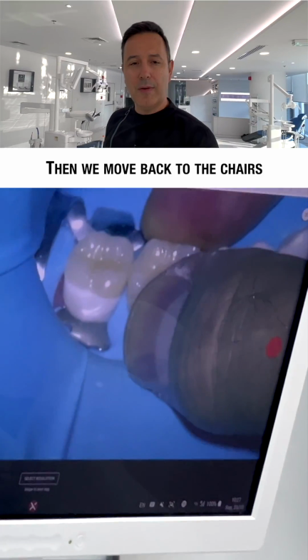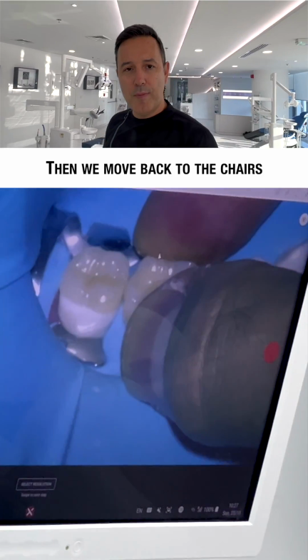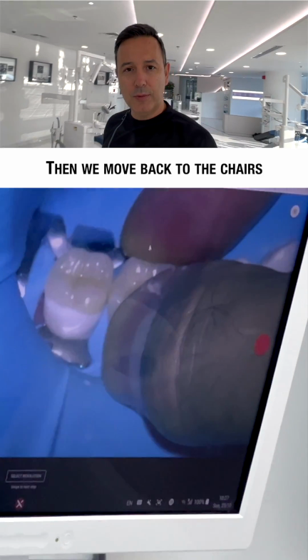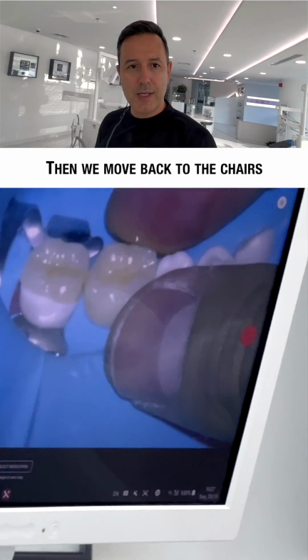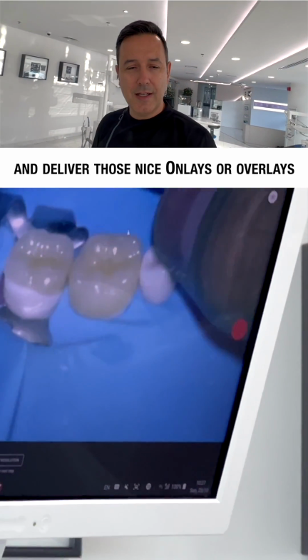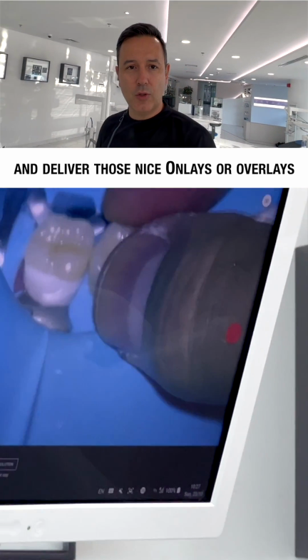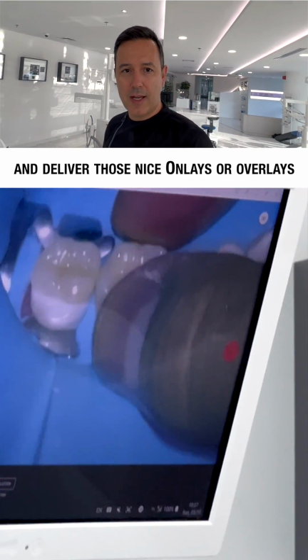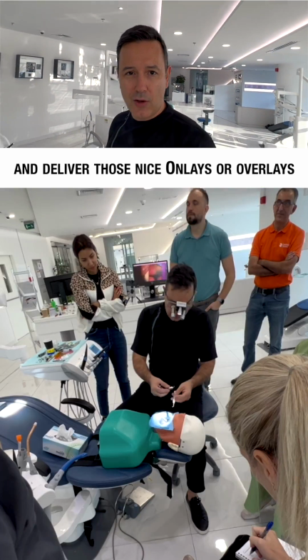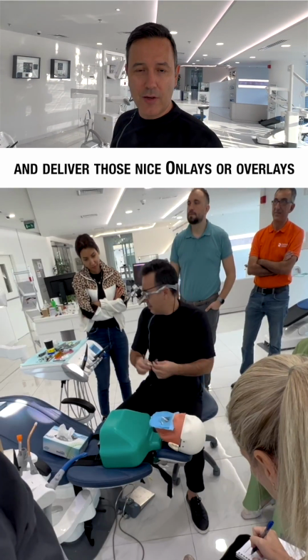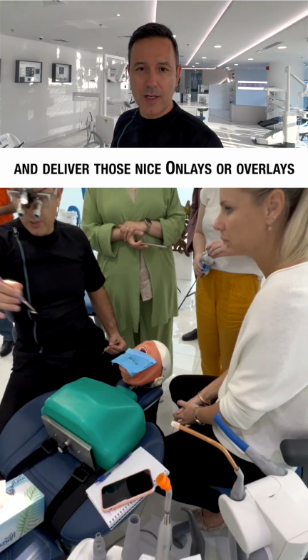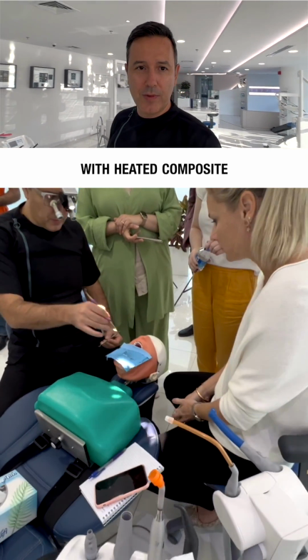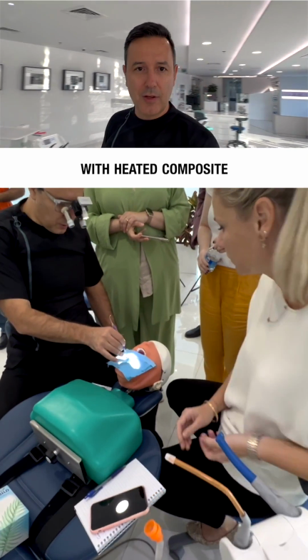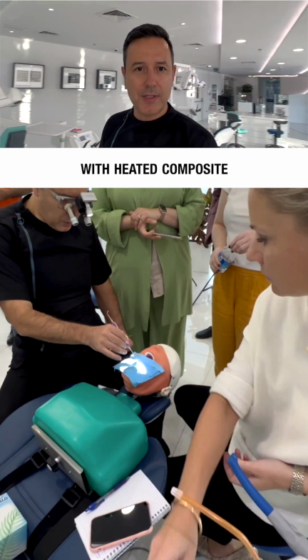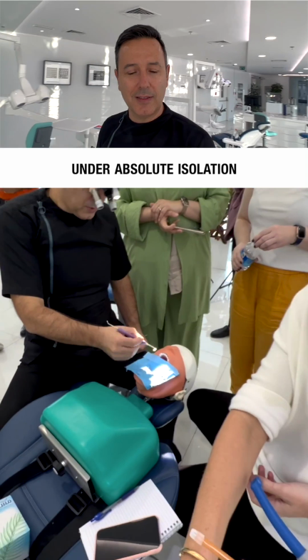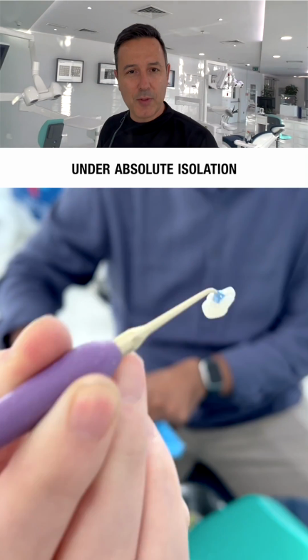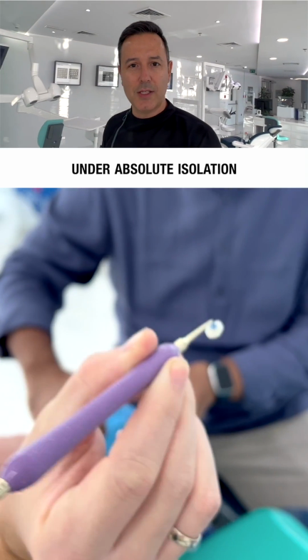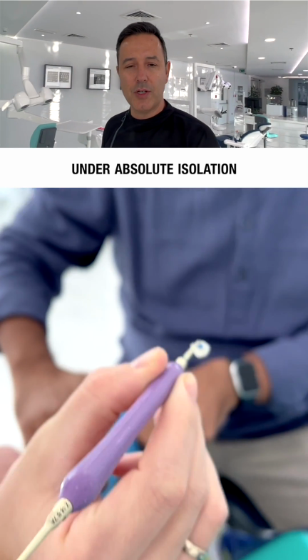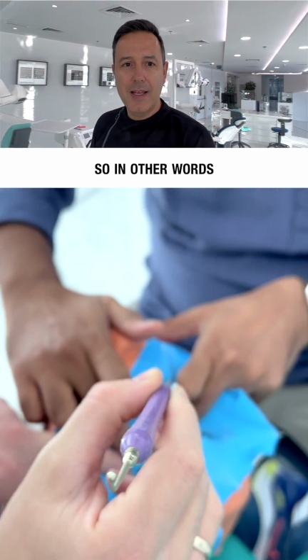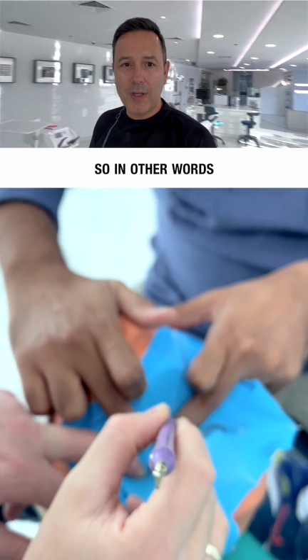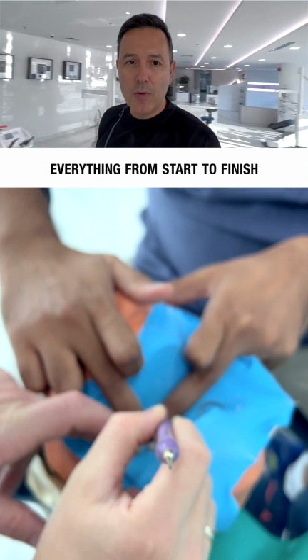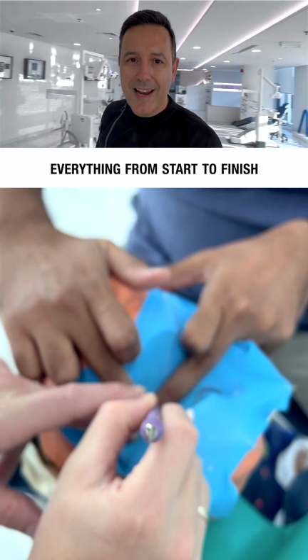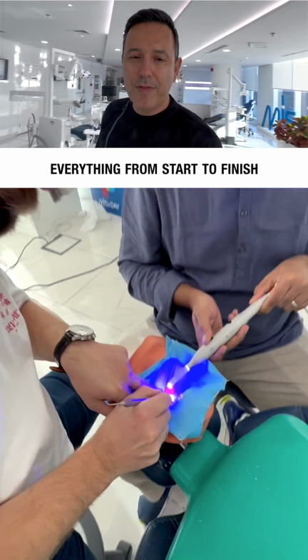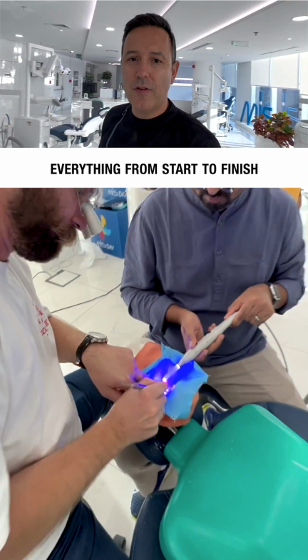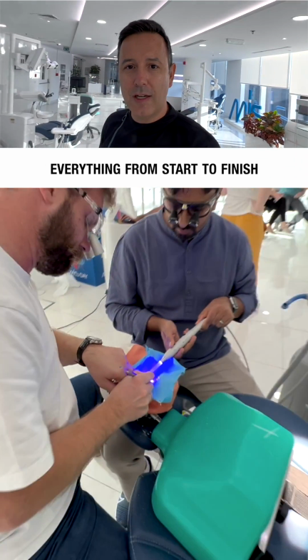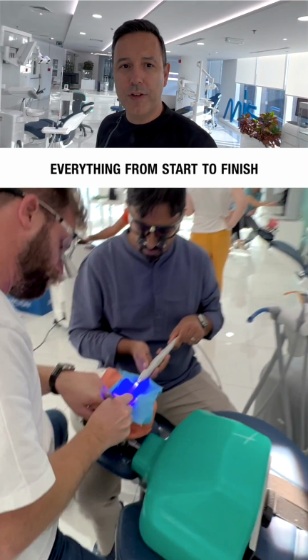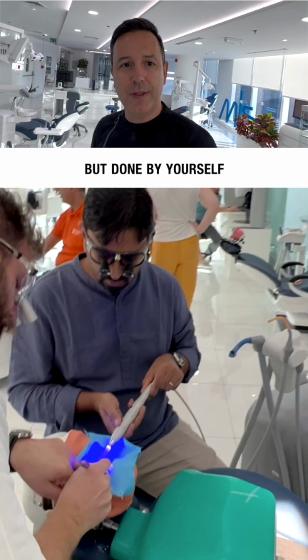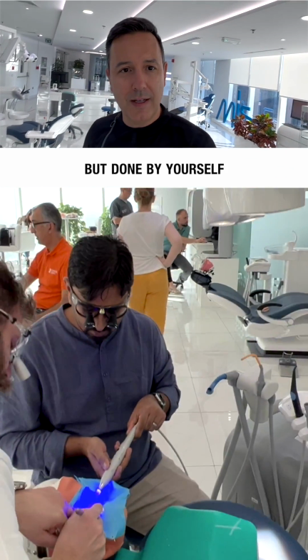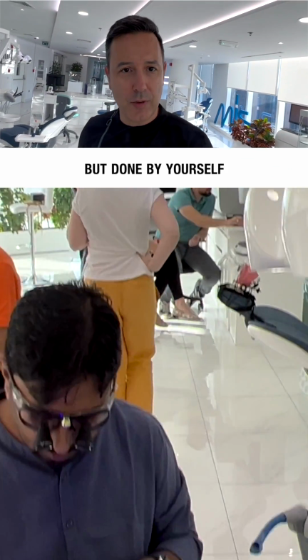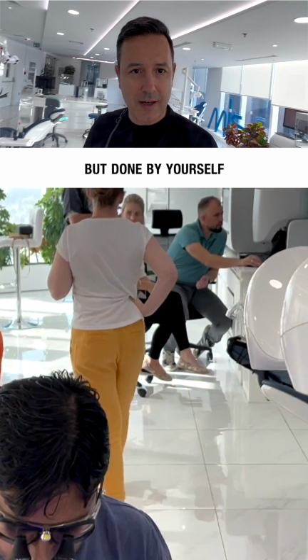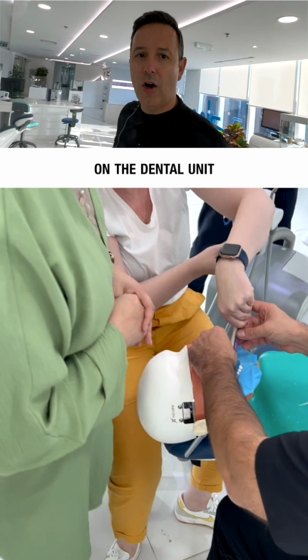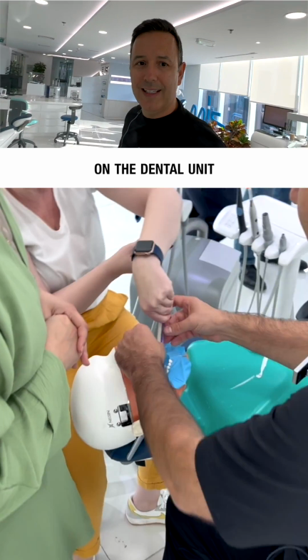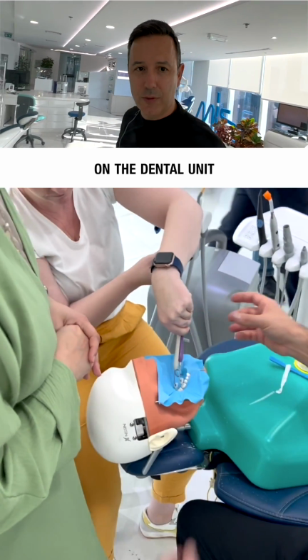Then we move back to the chairs and deliver those nice, honest overlays with heated composite under absolute isolation. So in other words, everything from start to finish, done by yourself on the dental unit.